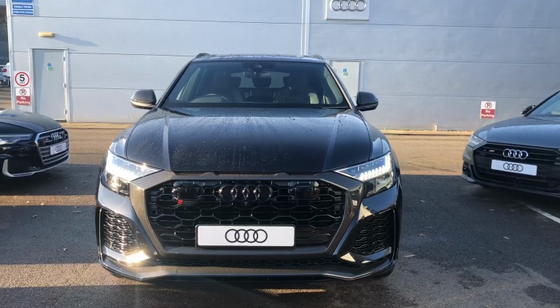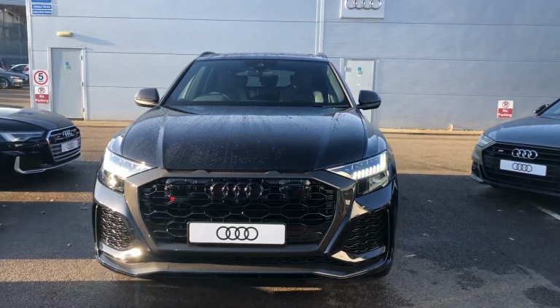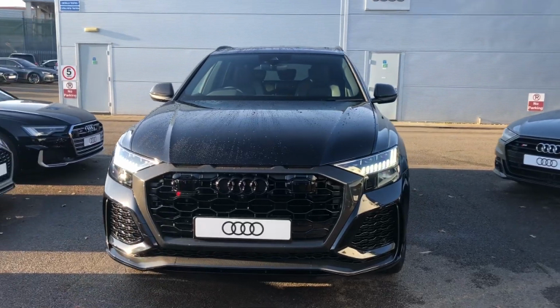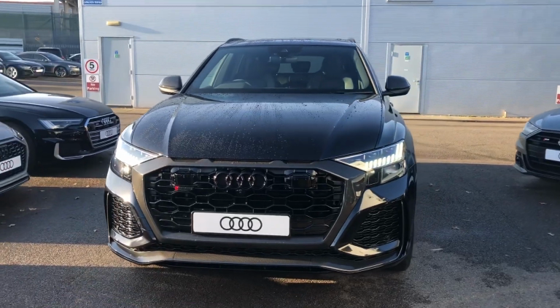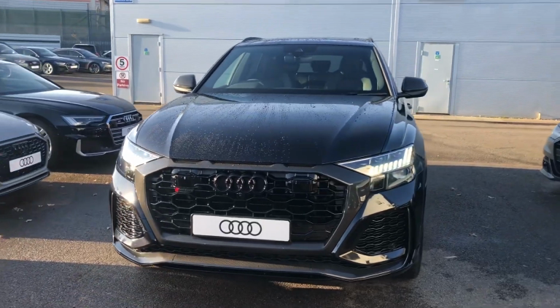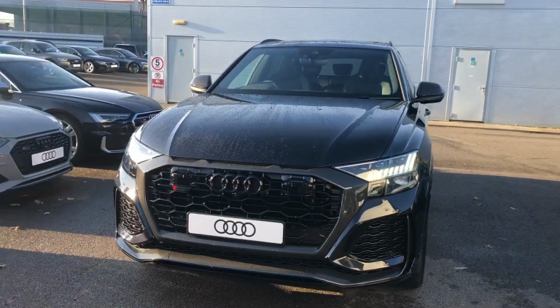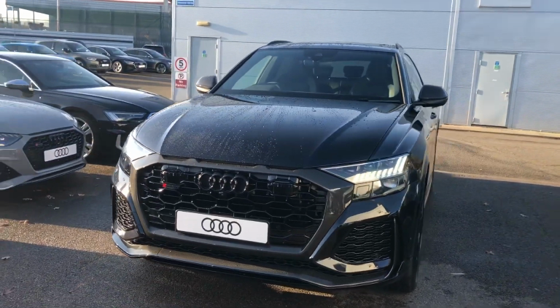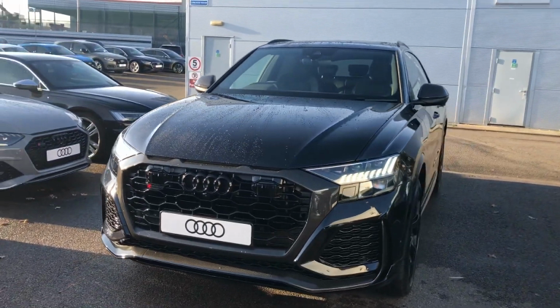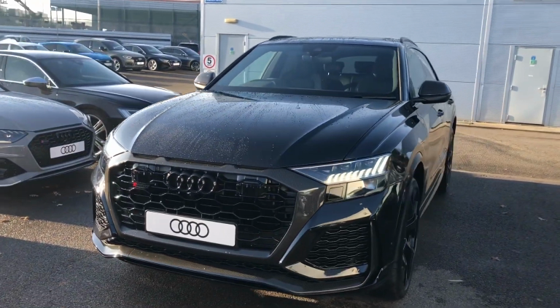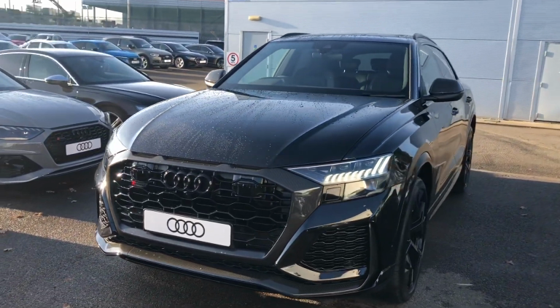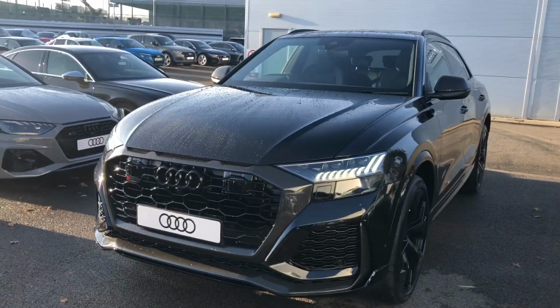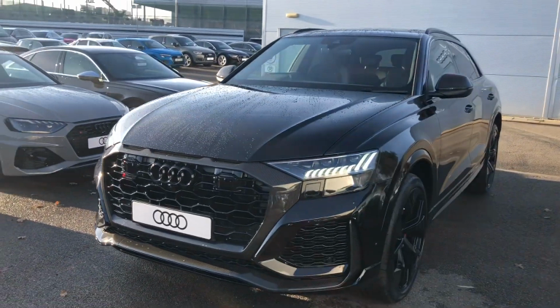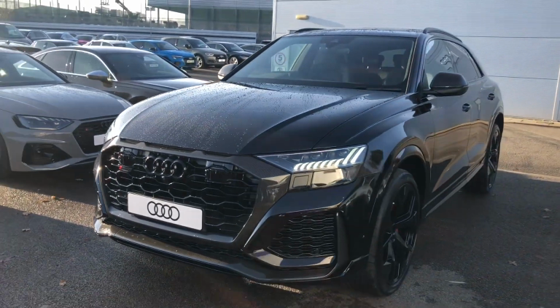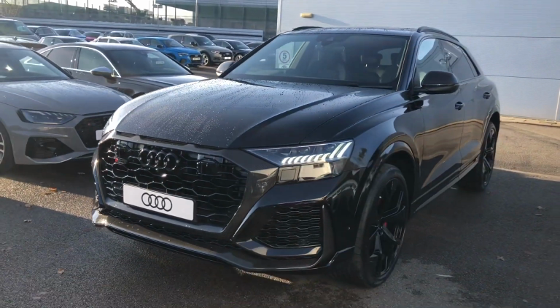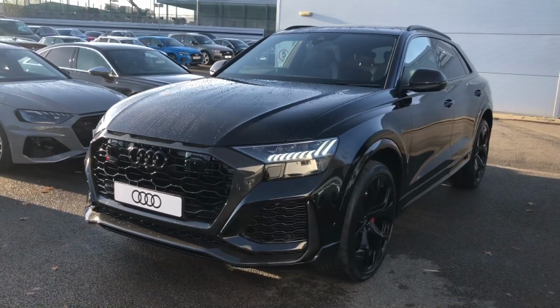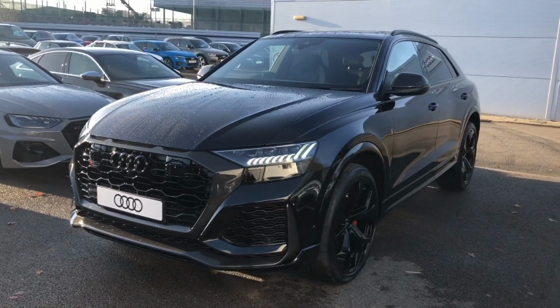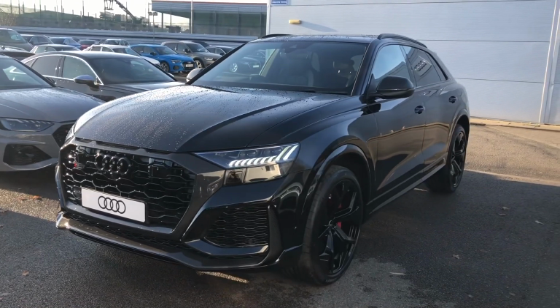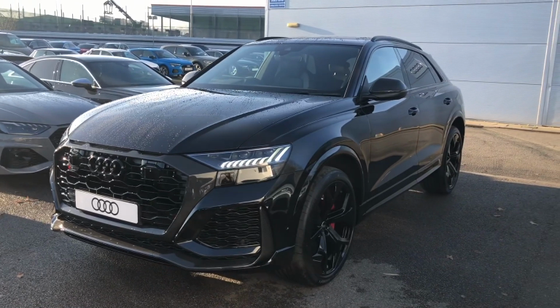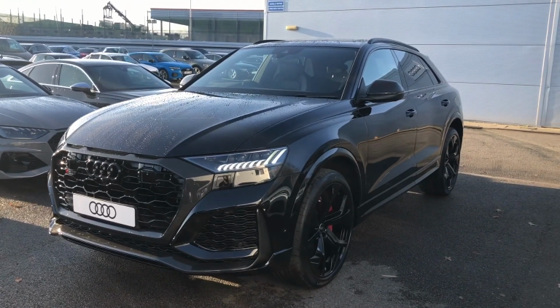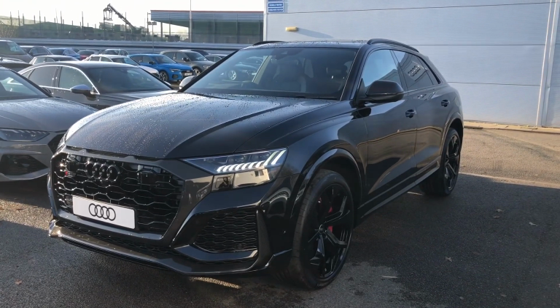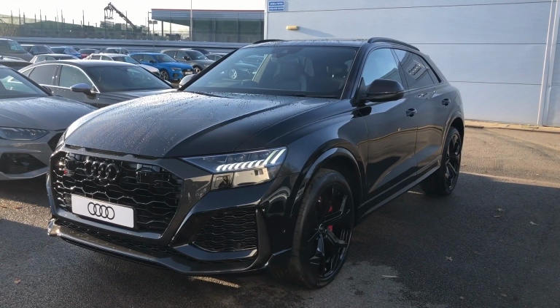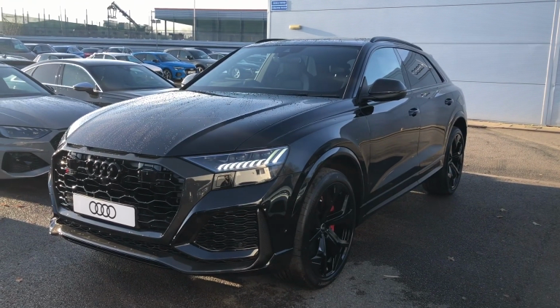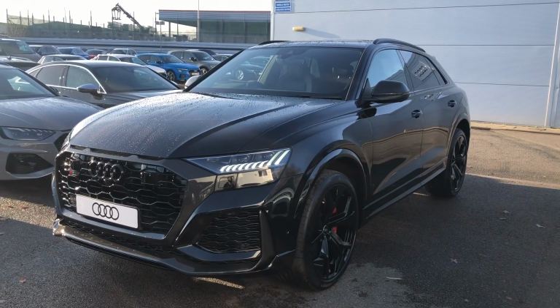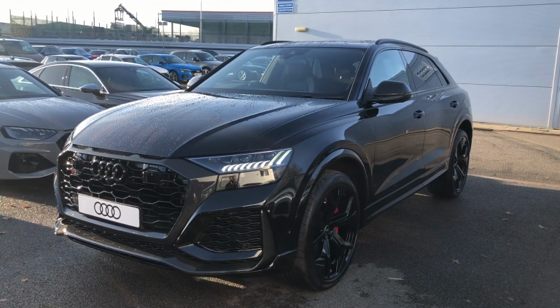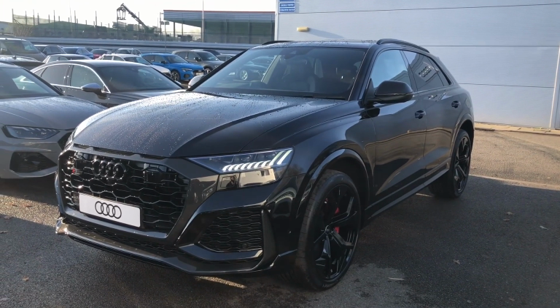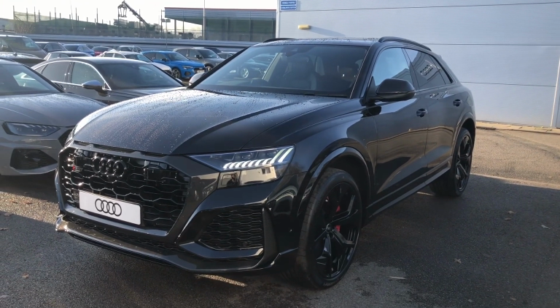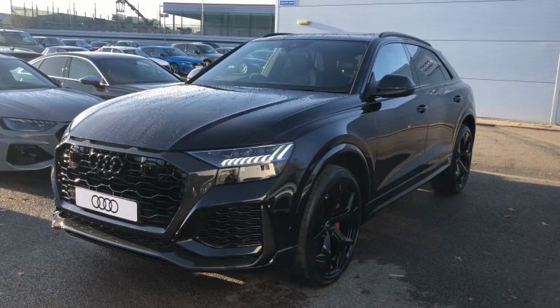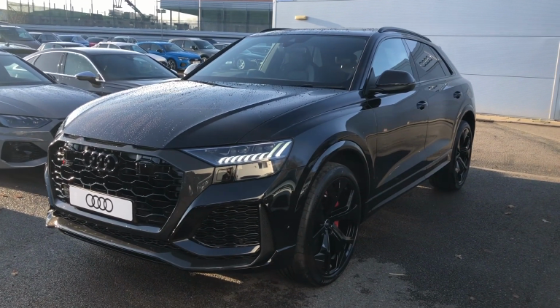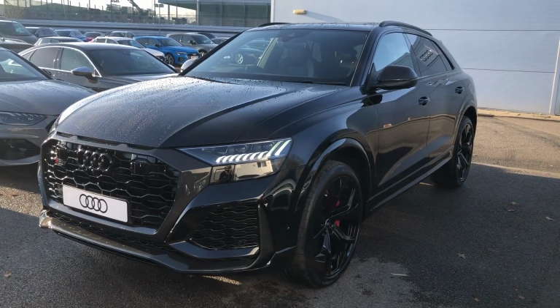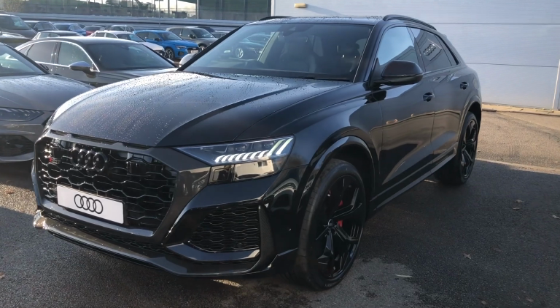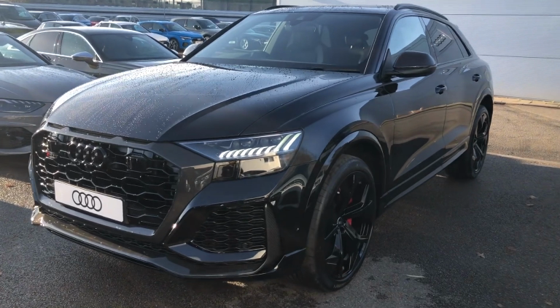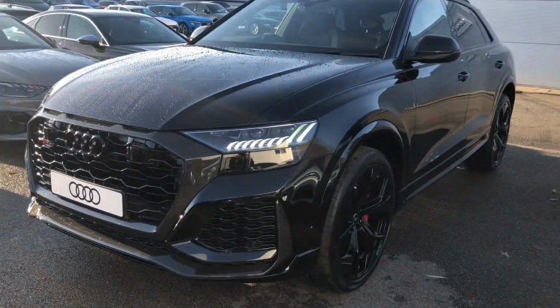Hello and welcome to Crewe Audi. Today I'm going to take you on a short tour of this incredible Audi RSQ8 Carbon Black. It's finished in Orca Black and features a really impressive specification.